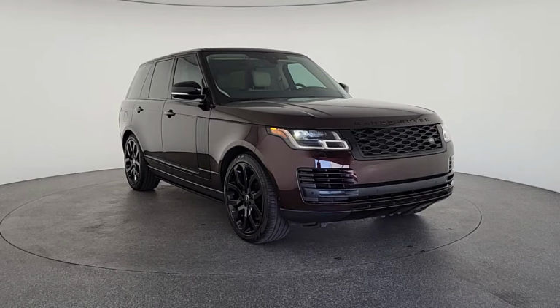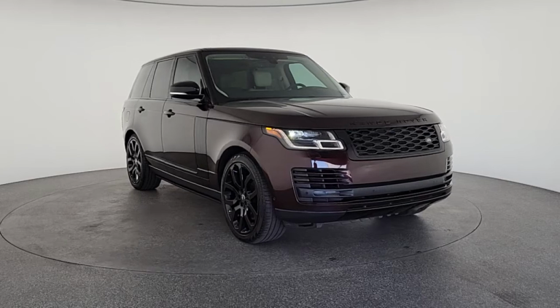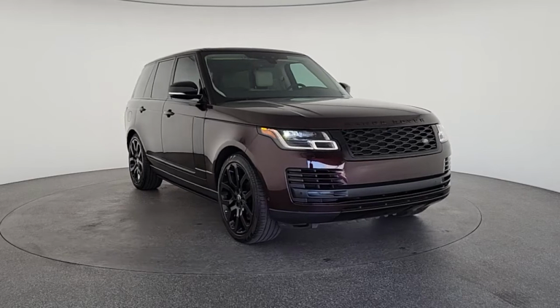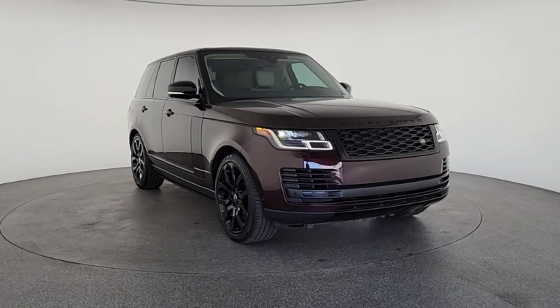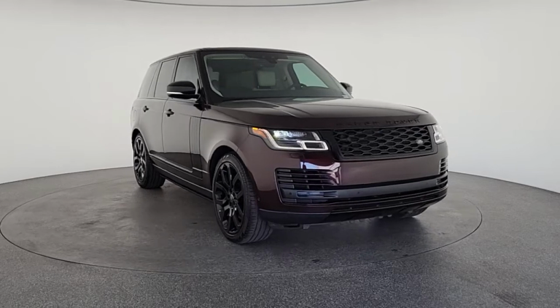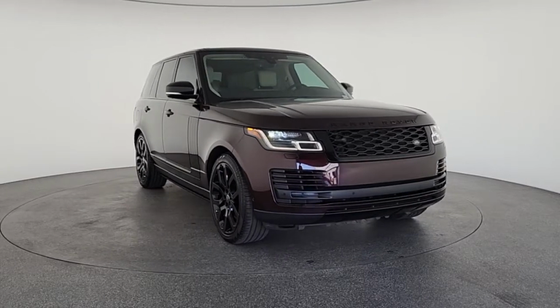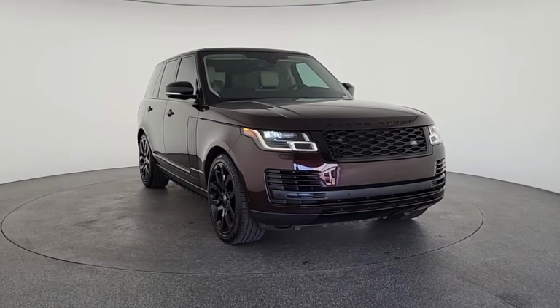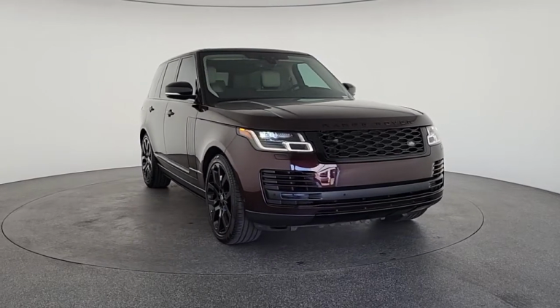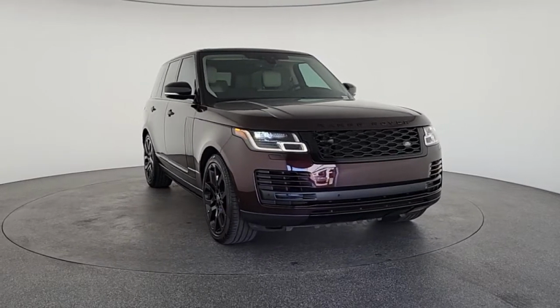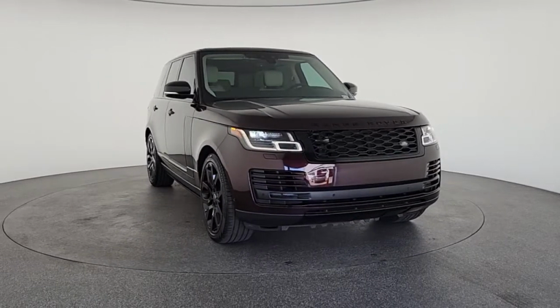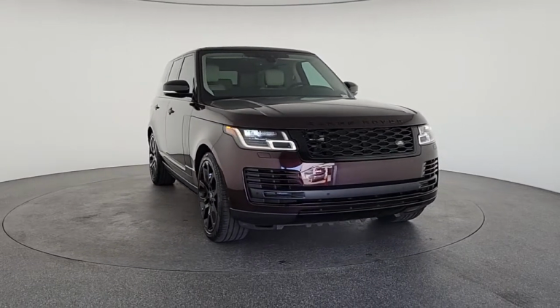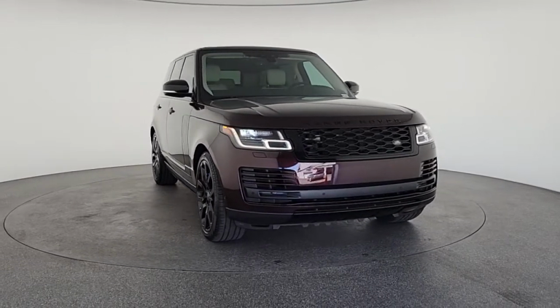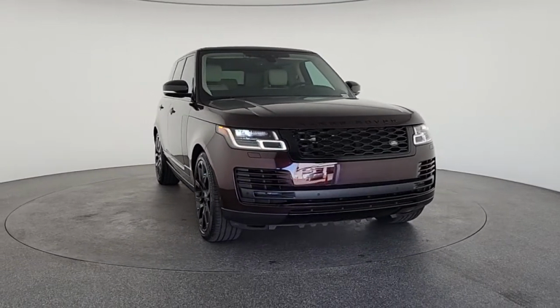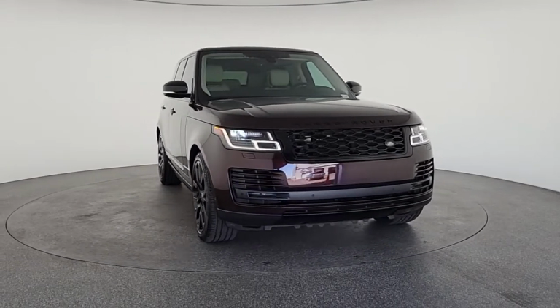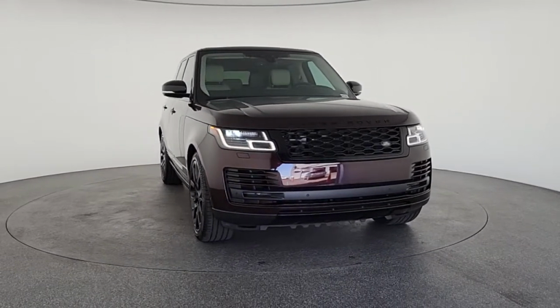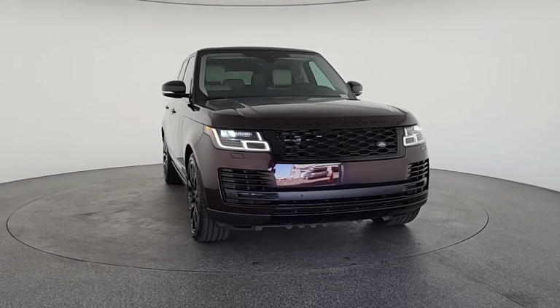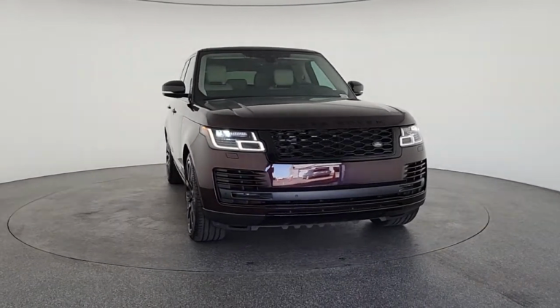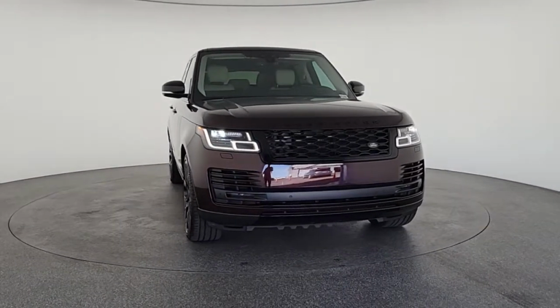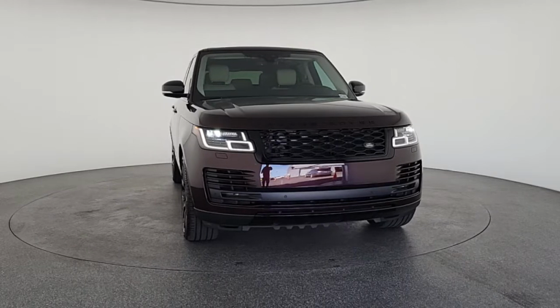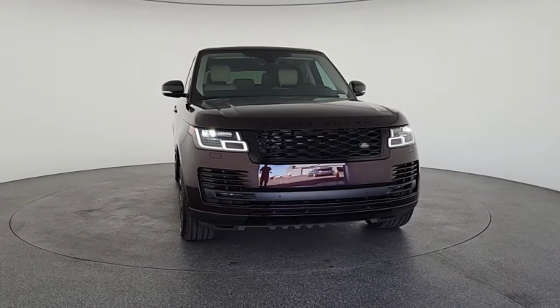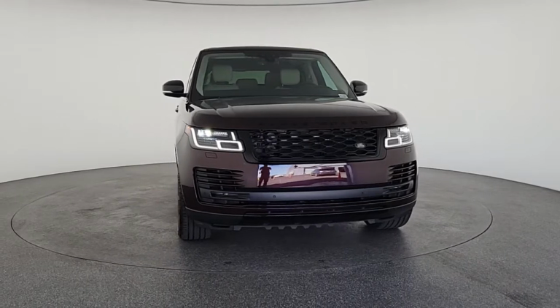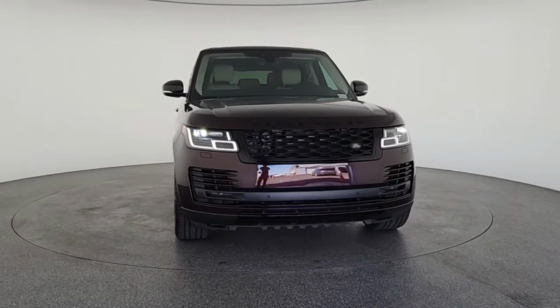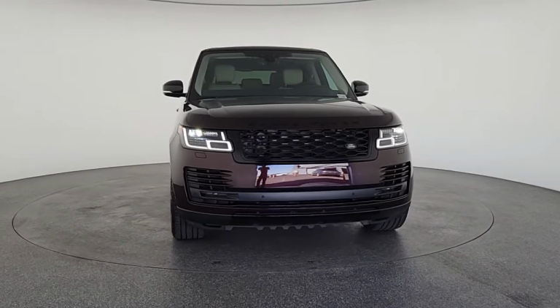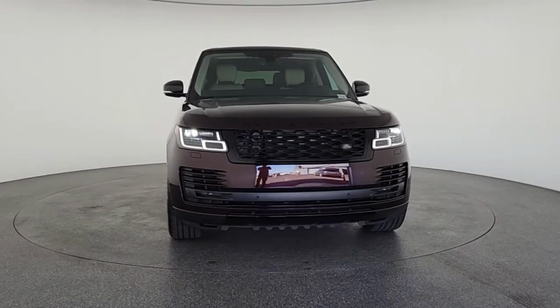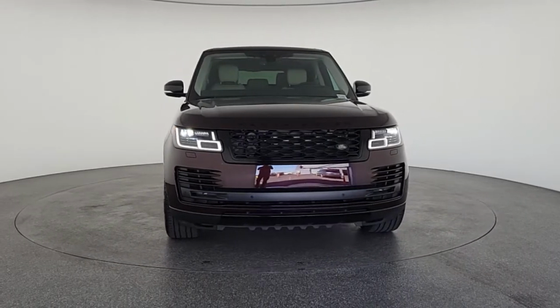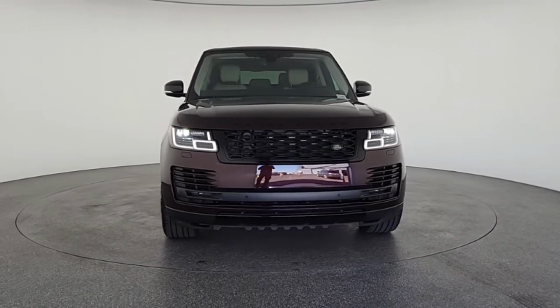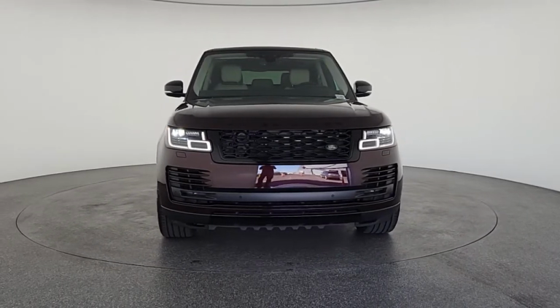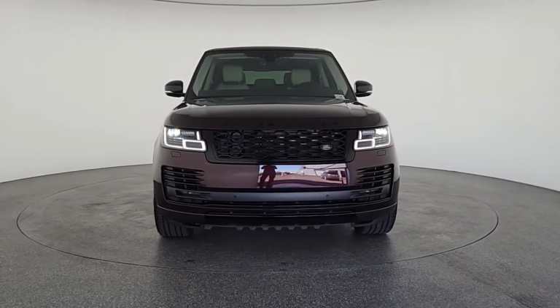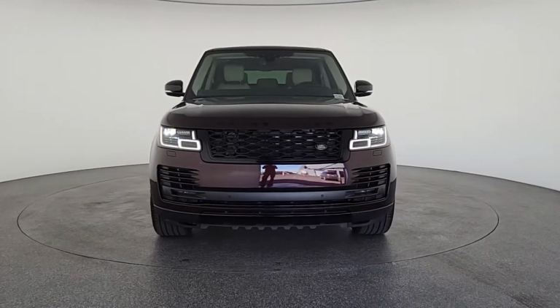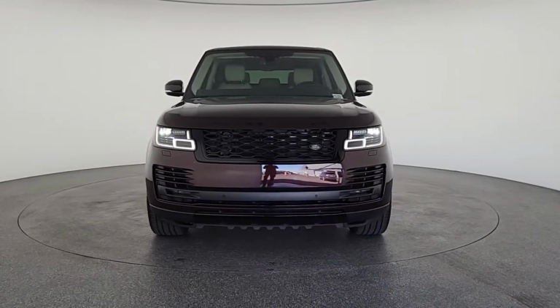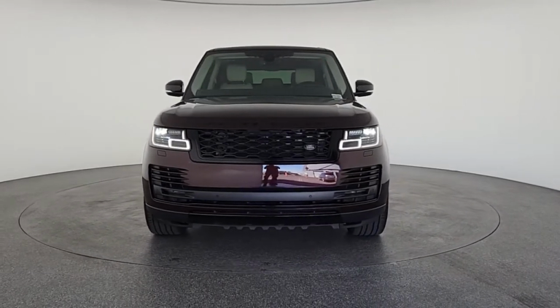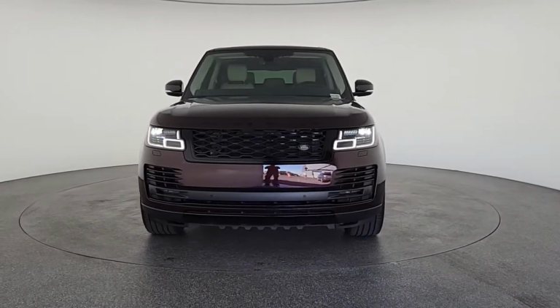You're gonna love the 2020 Land Rover Range Rover. This vehicle still has fewer than 30,000 miles on the clock, so it won't last long.